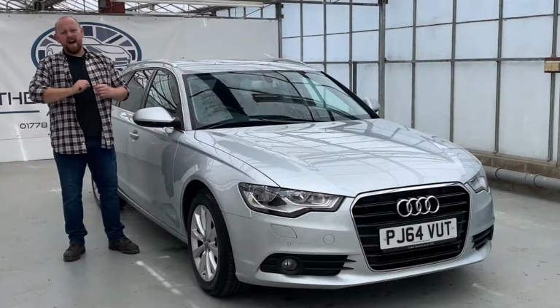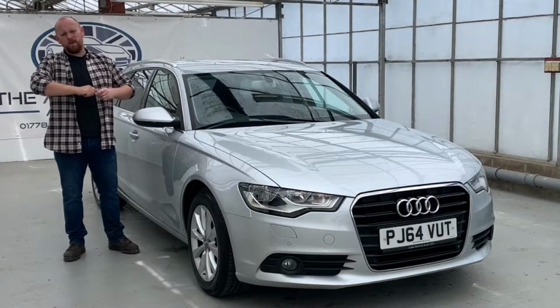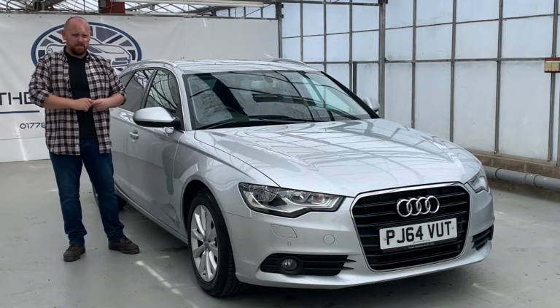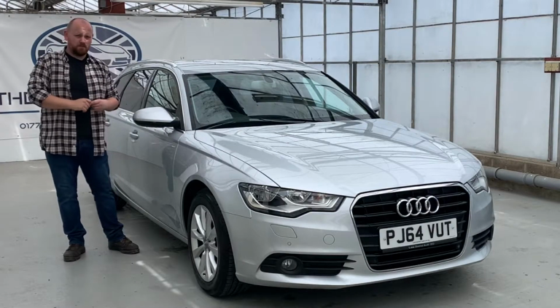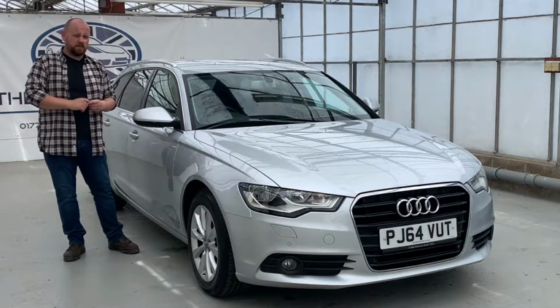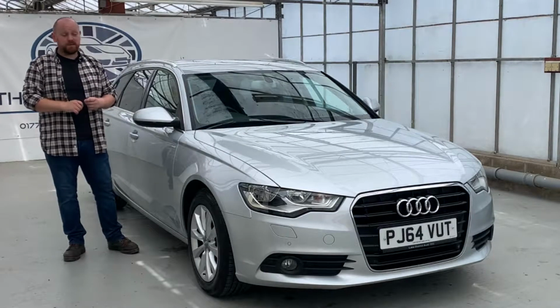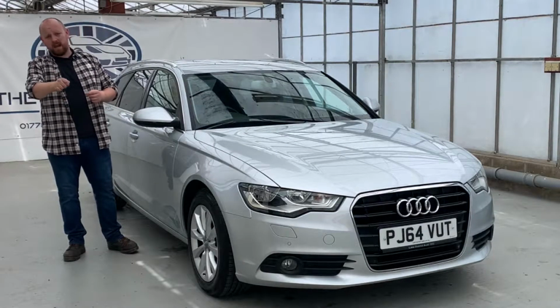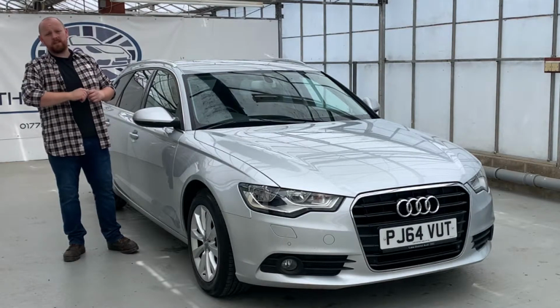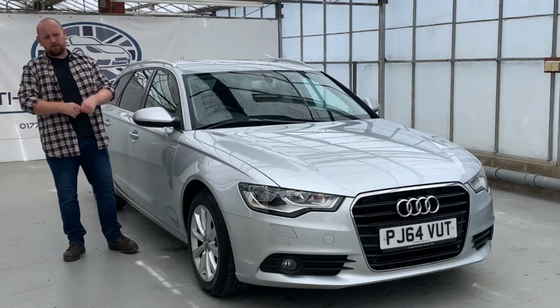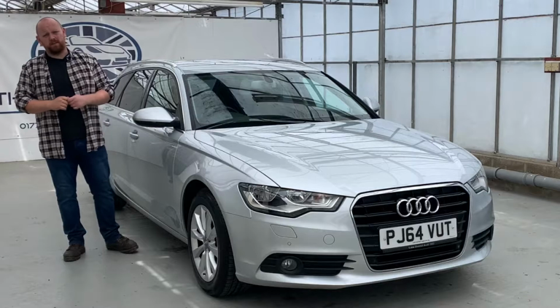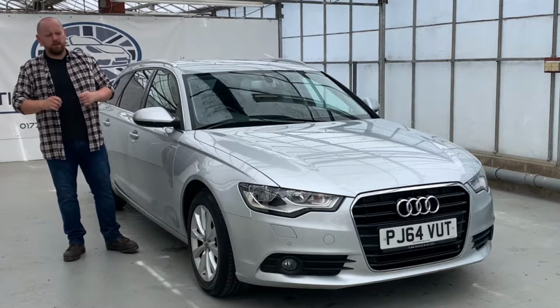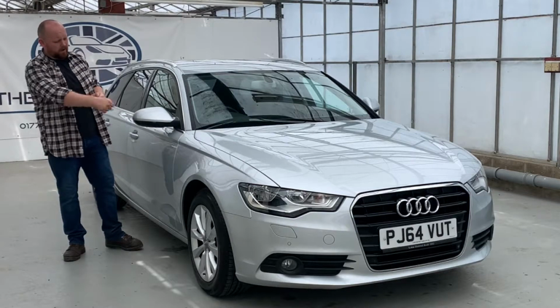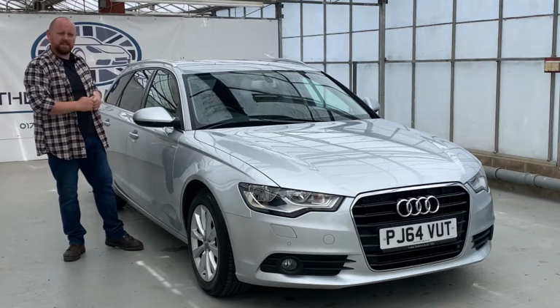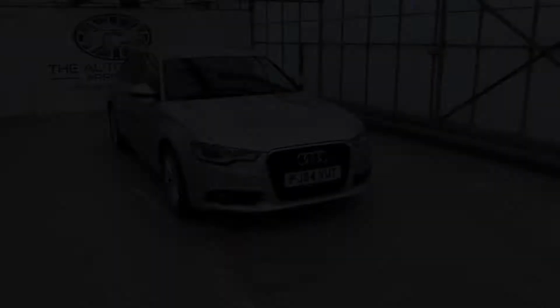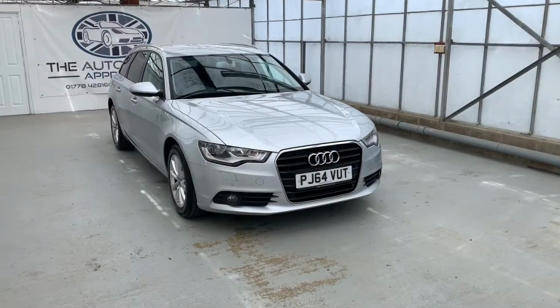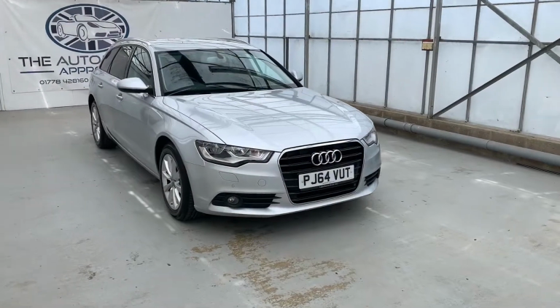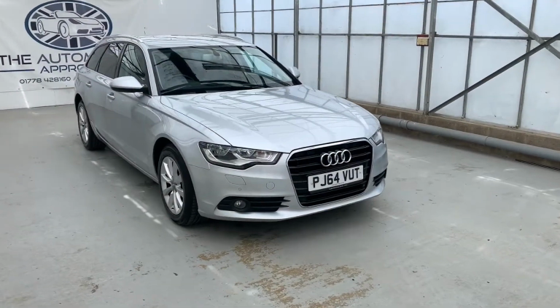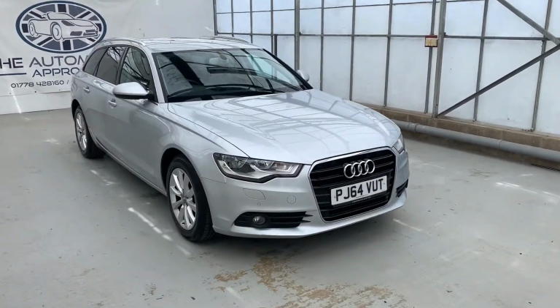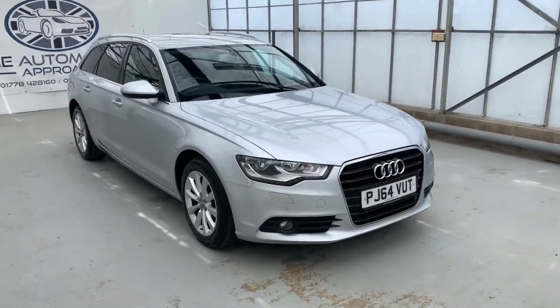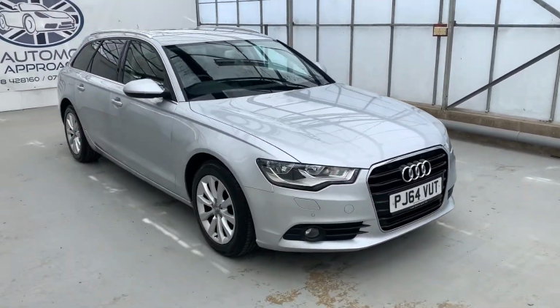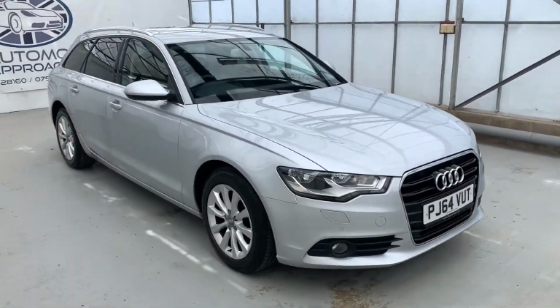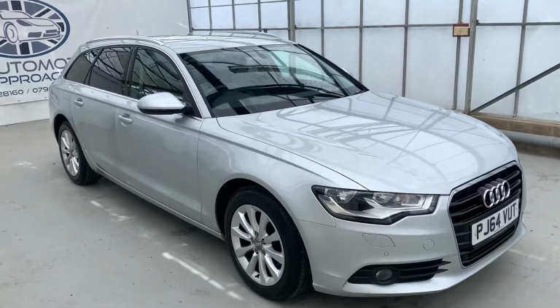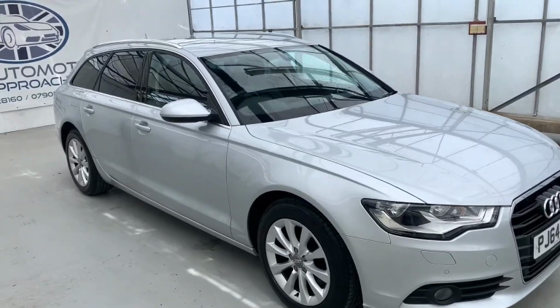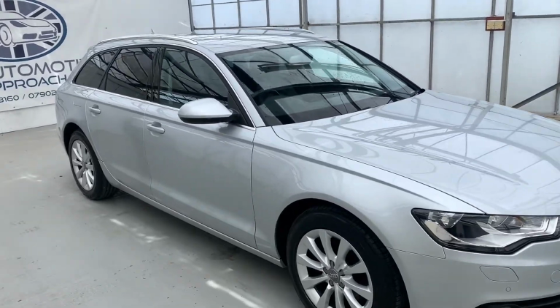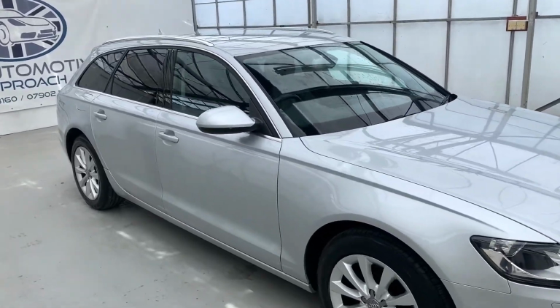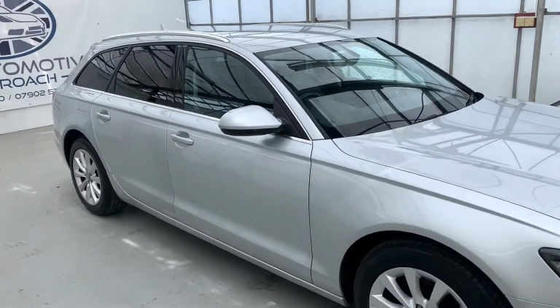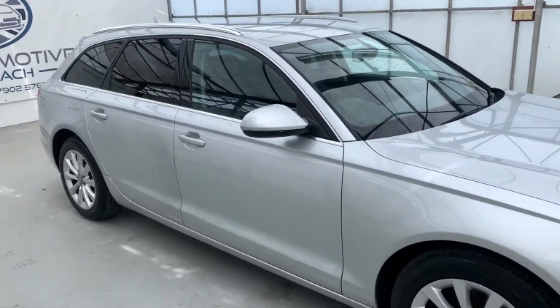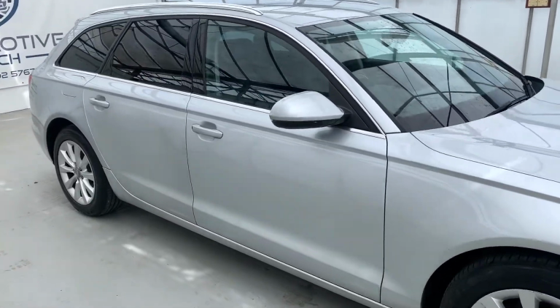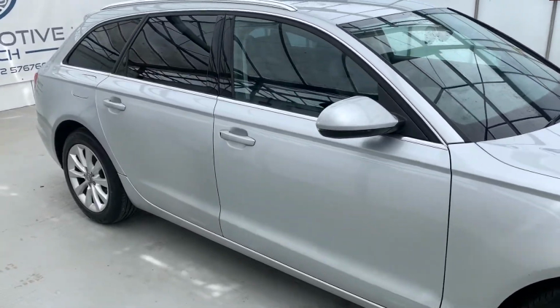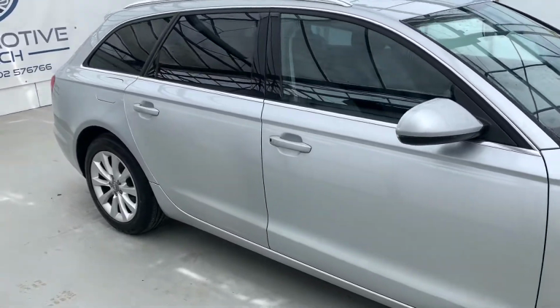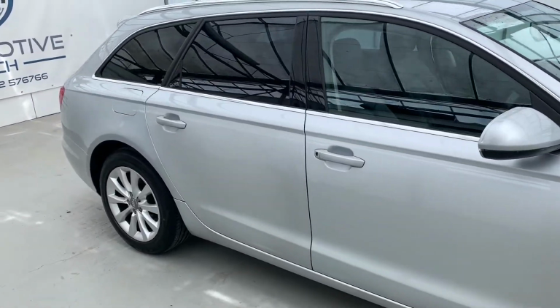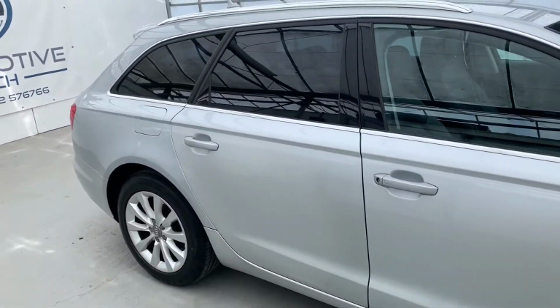Hello, my name is Mike from New Automotive Approach. Today we're going to be taking you through a quick video tour of our Audi A6 Avant. So this is our 64 plate Audi A6 Avant — it's the TDI Ultra 2 litre diesel six-speed manual.